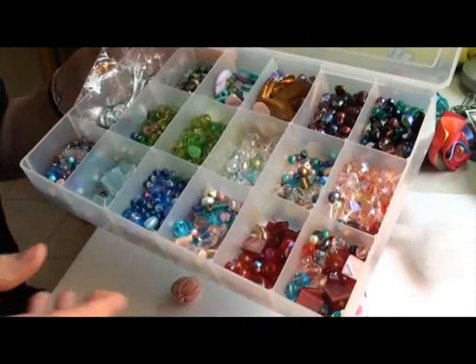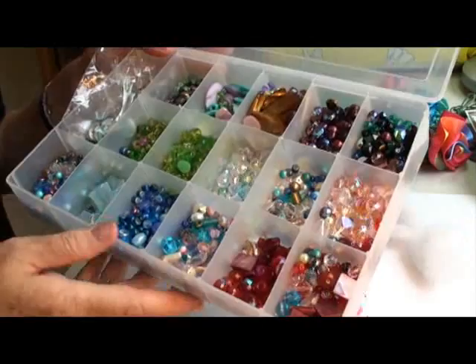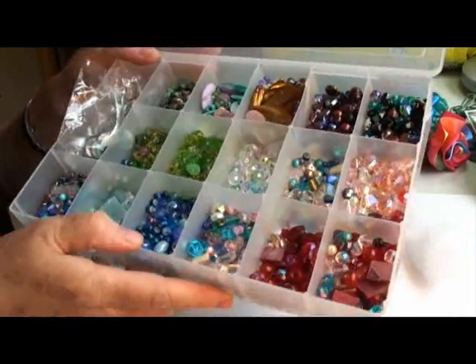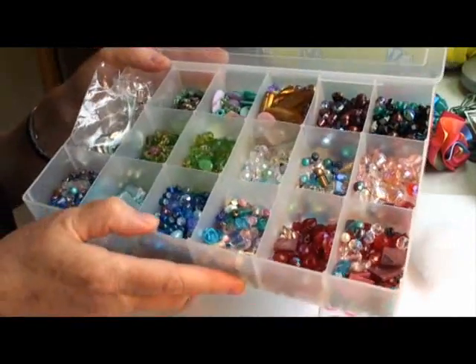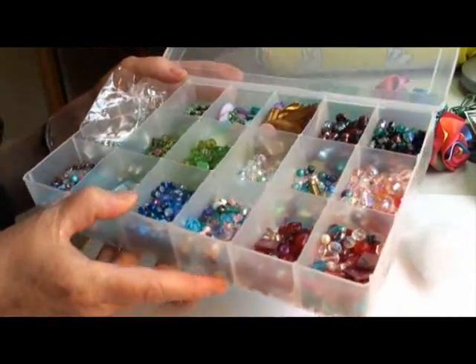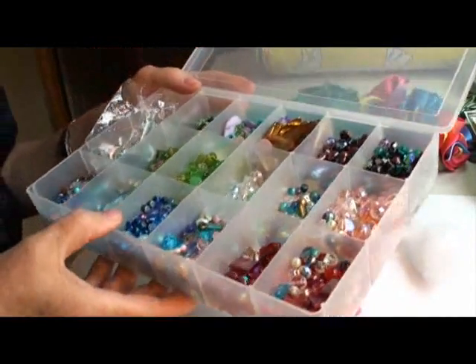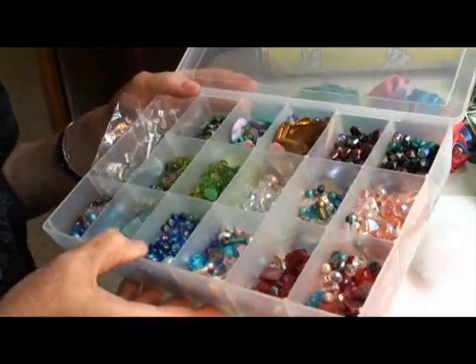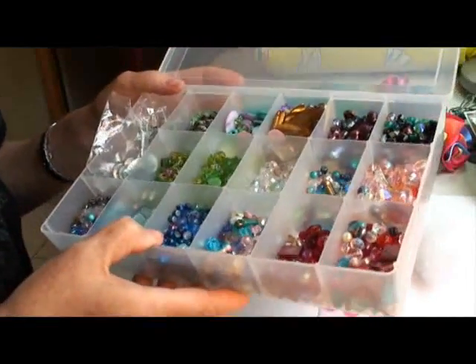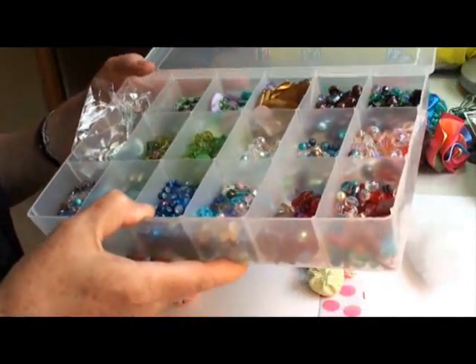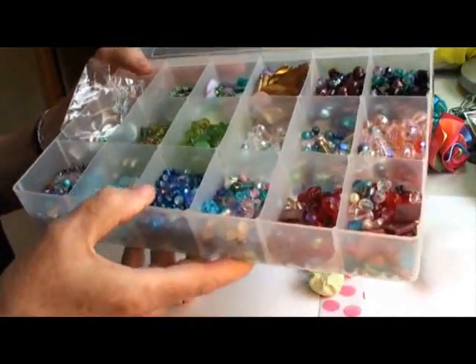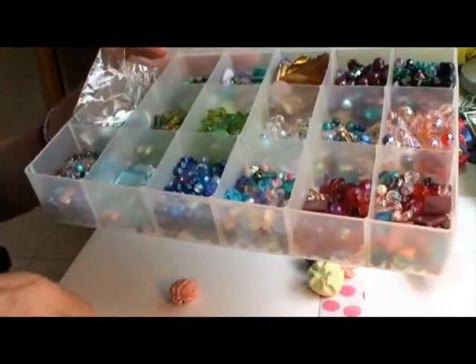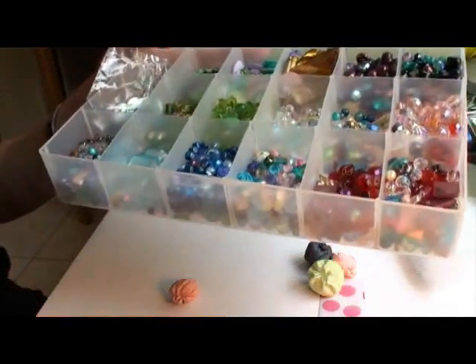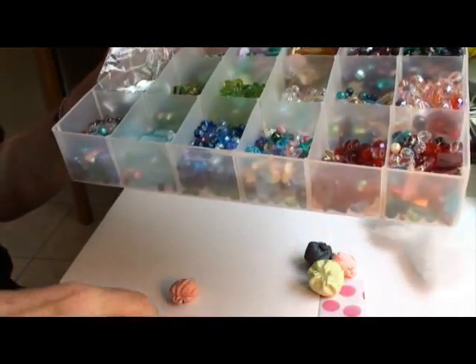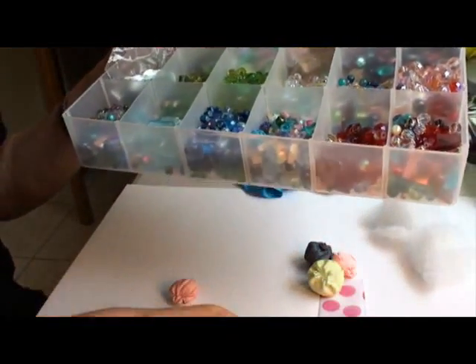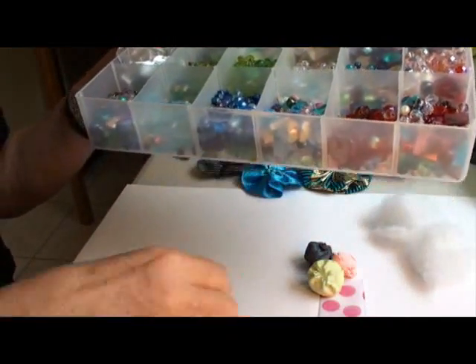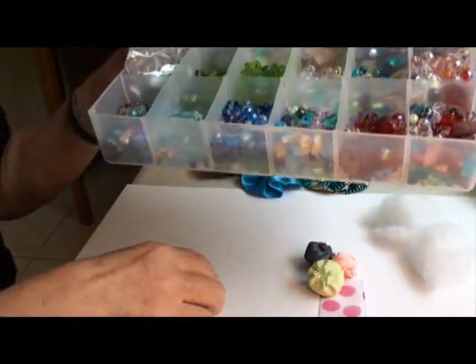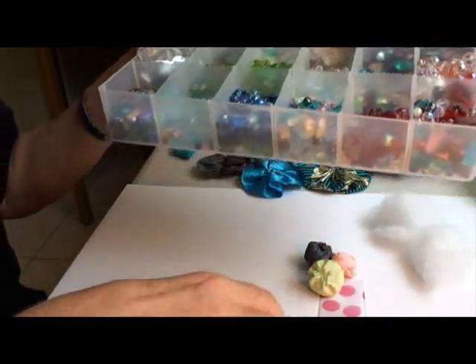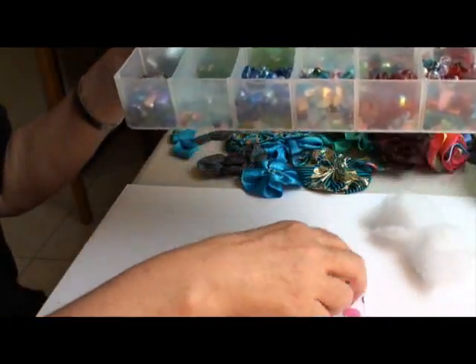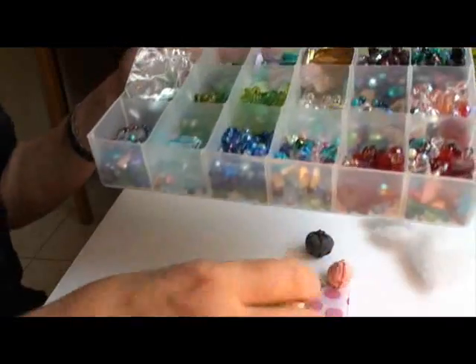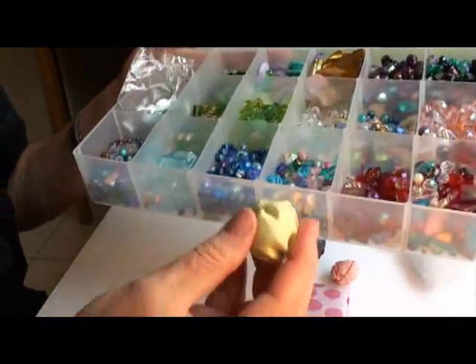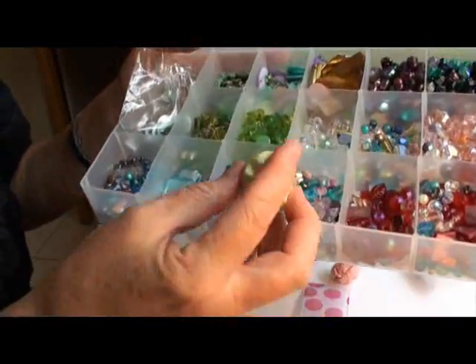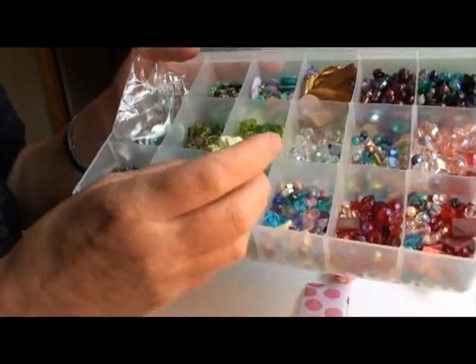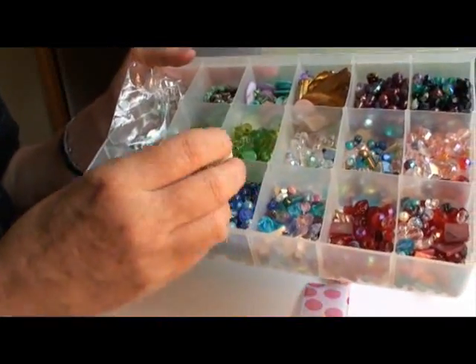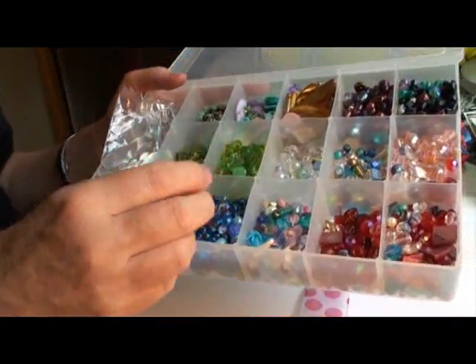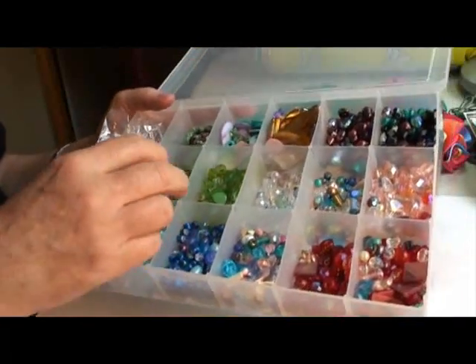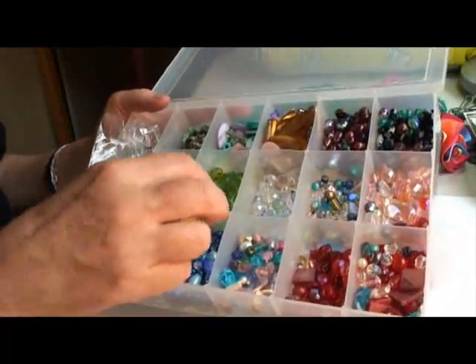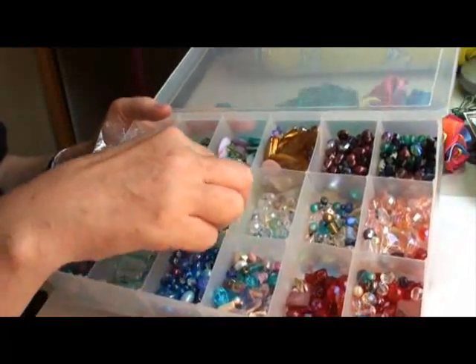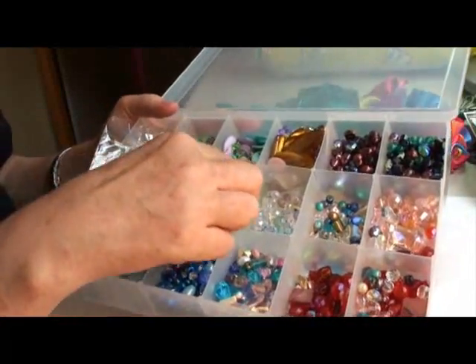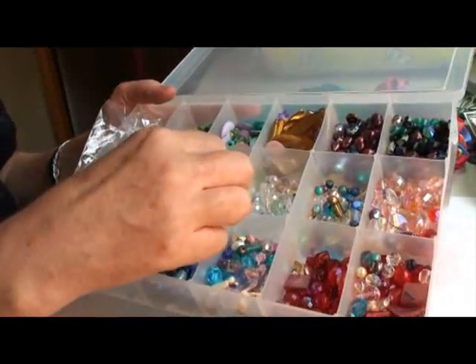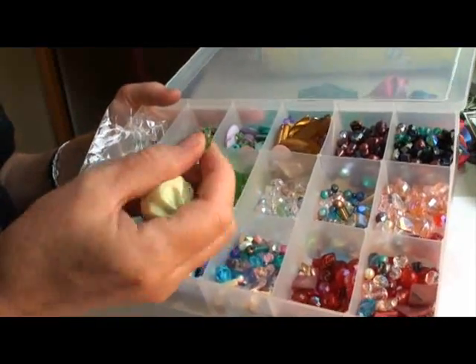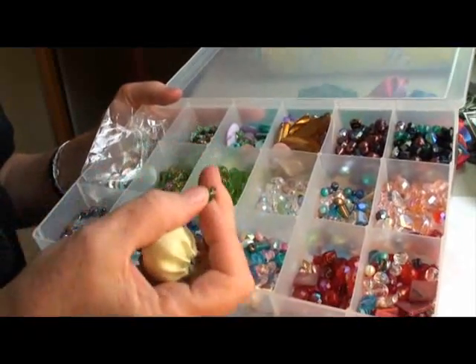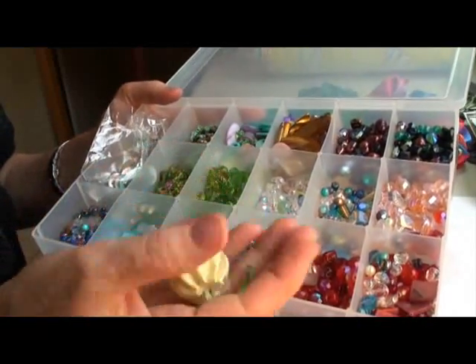I have a collection of beads that I use to decorate my ribbons, my roses, and my berries. You could put a little green bead on top.